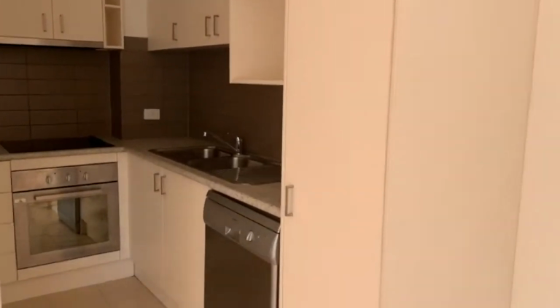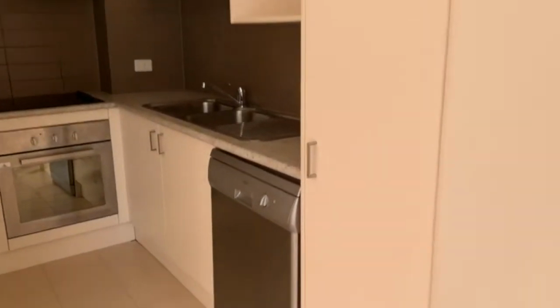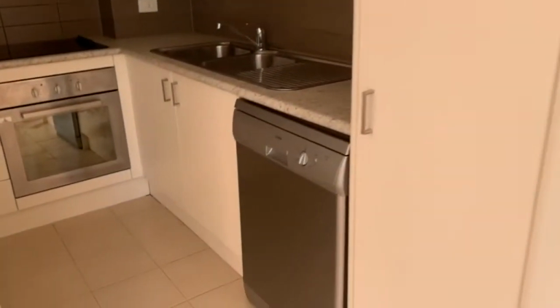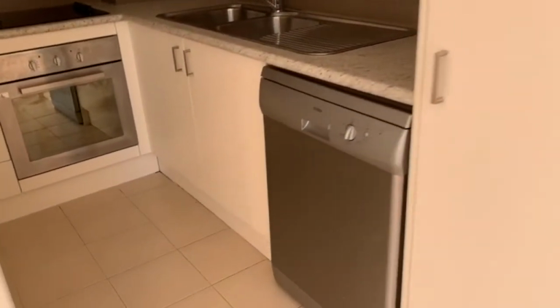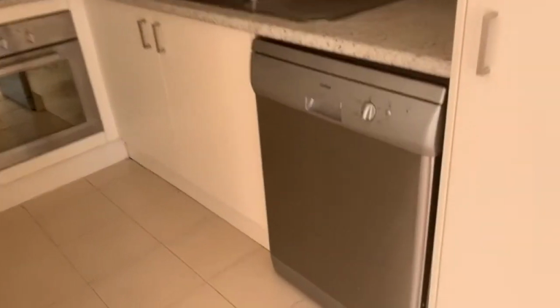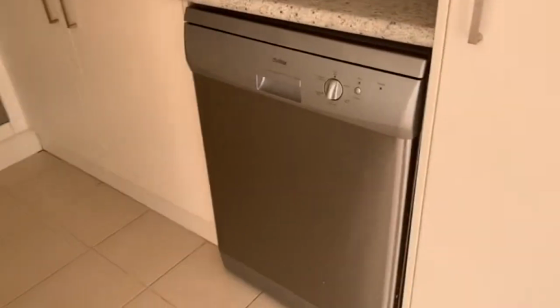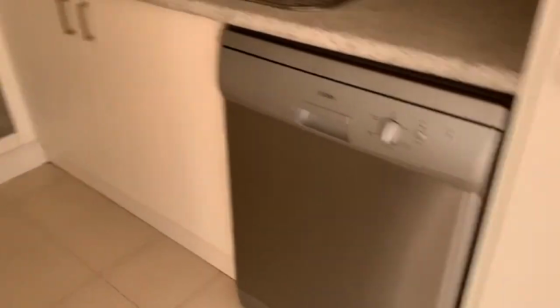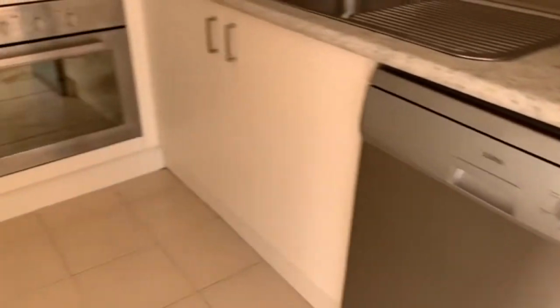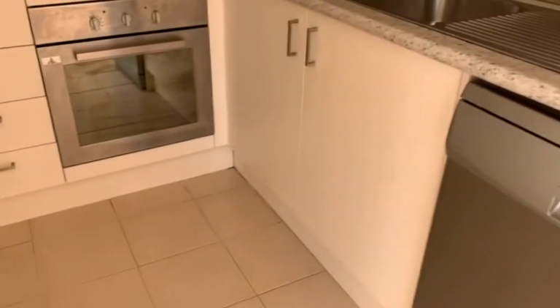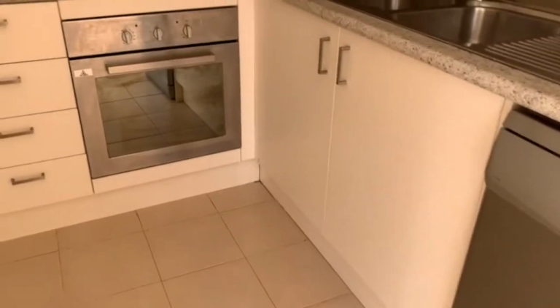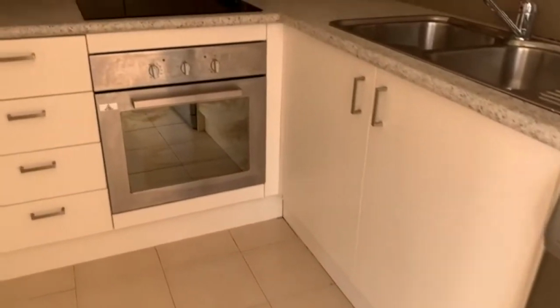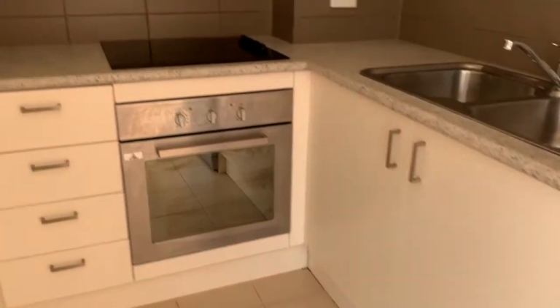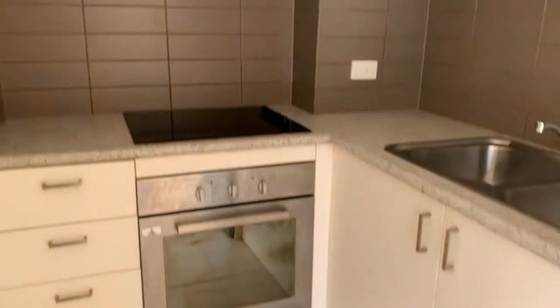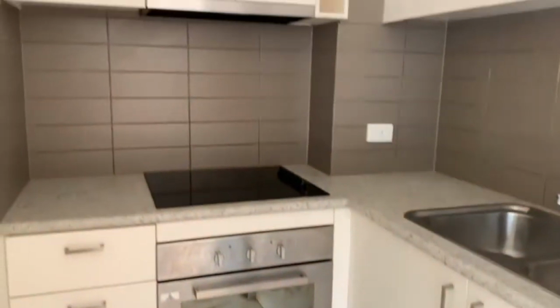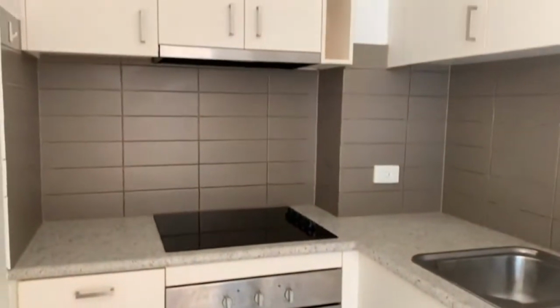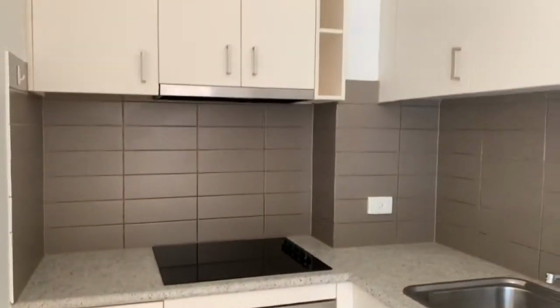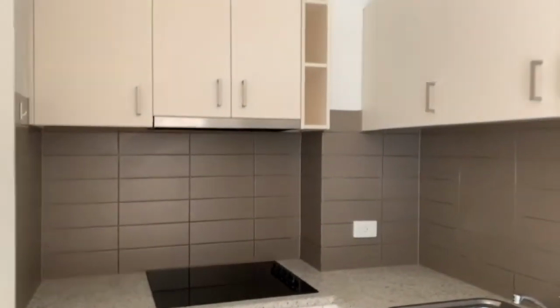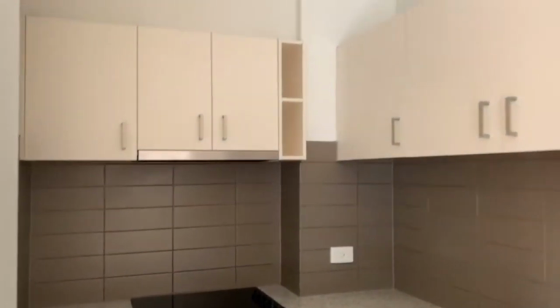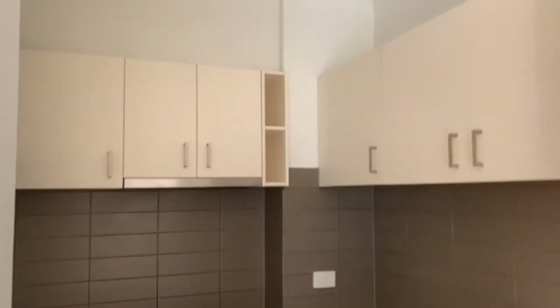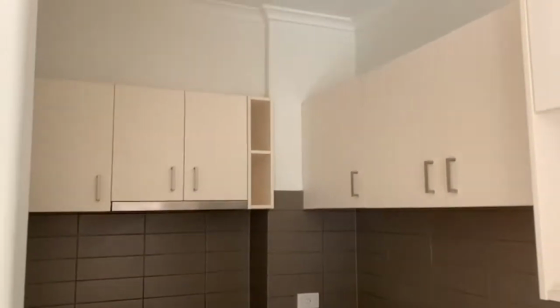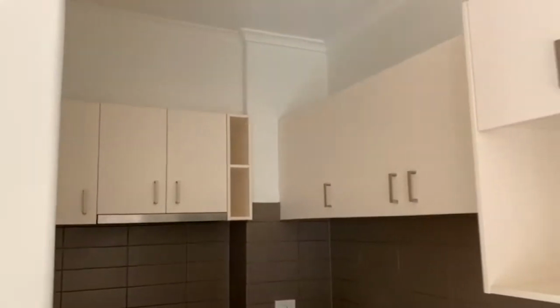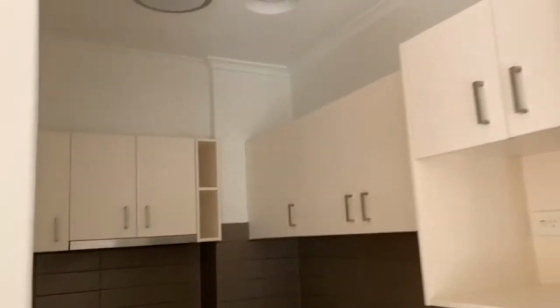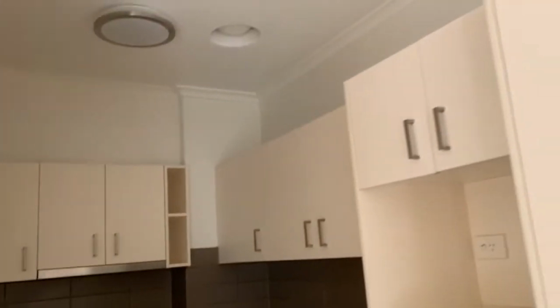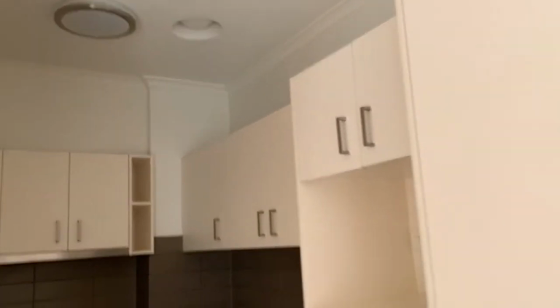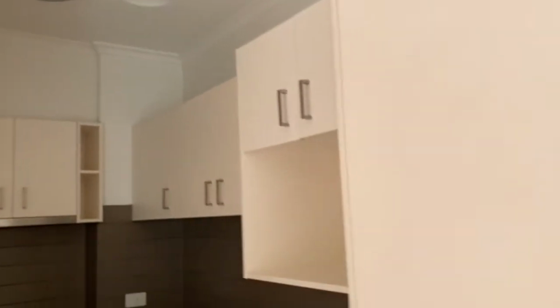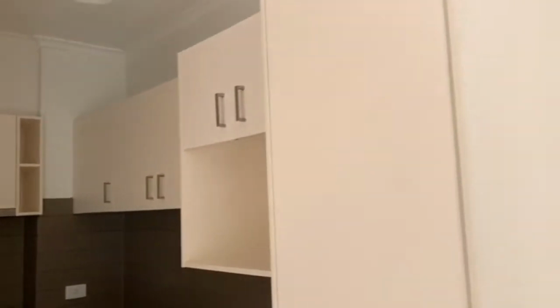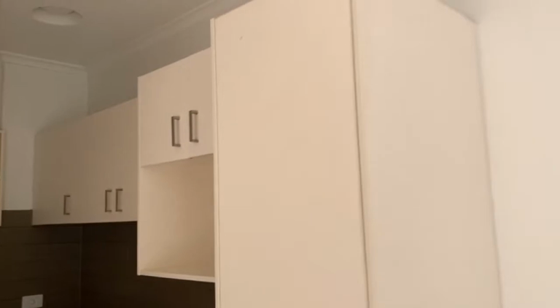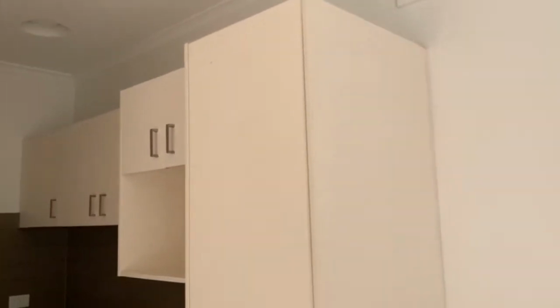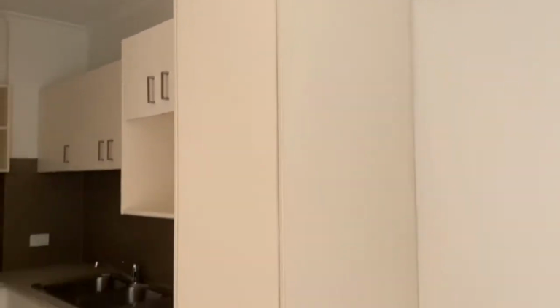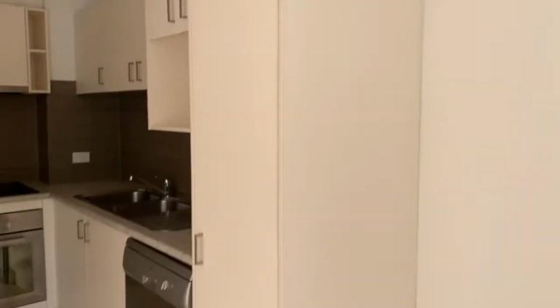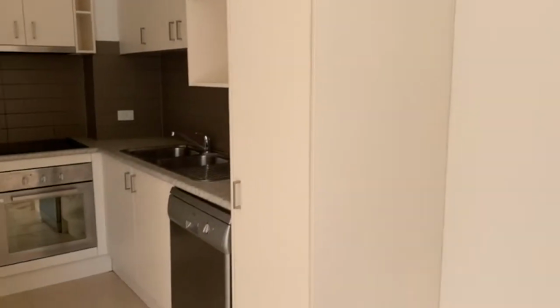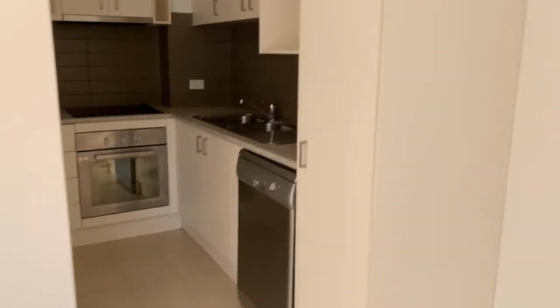We start off here in the kitchen which has stainless steel appliances including a dishwasher, underbench oven and cooktop. There's plenty of overhead cupboards as well as a large pantry.